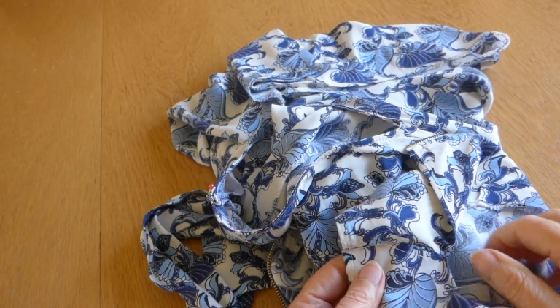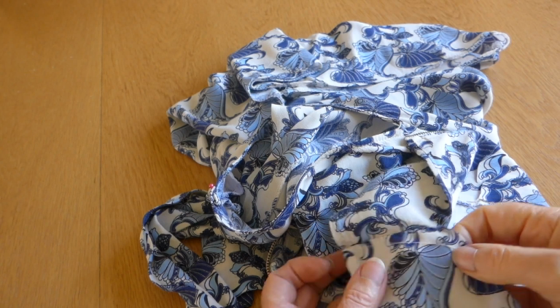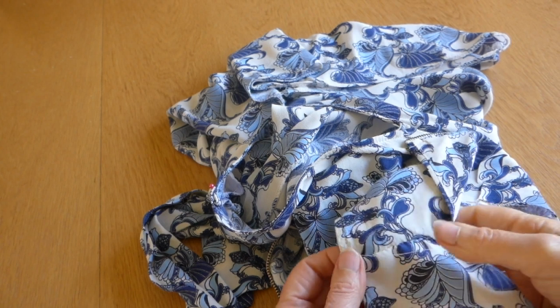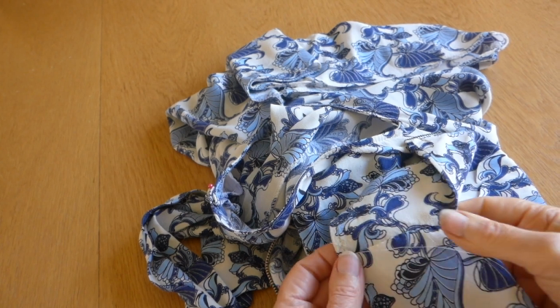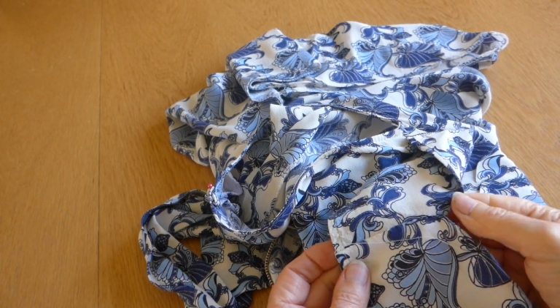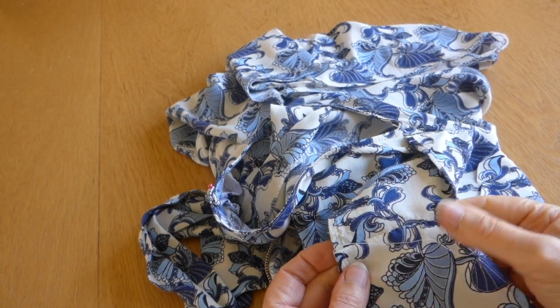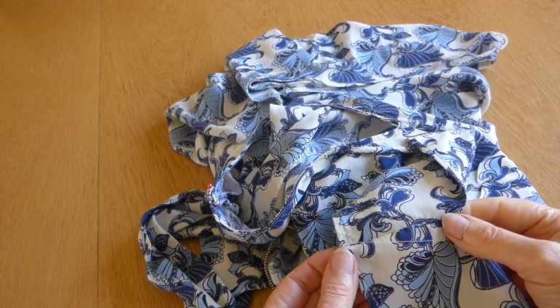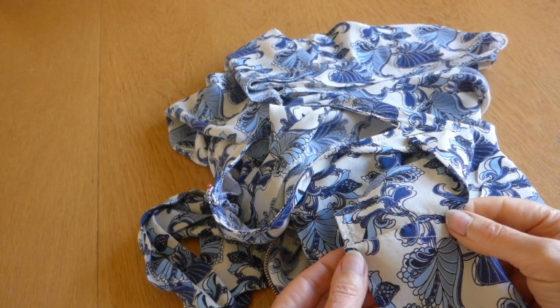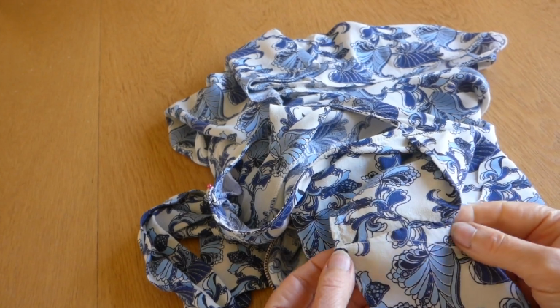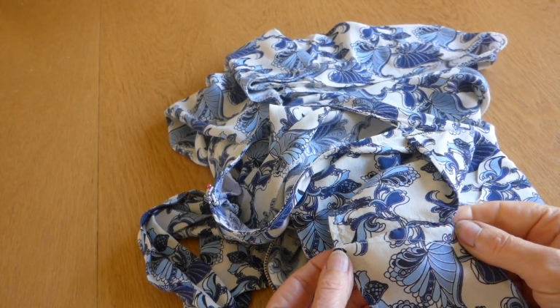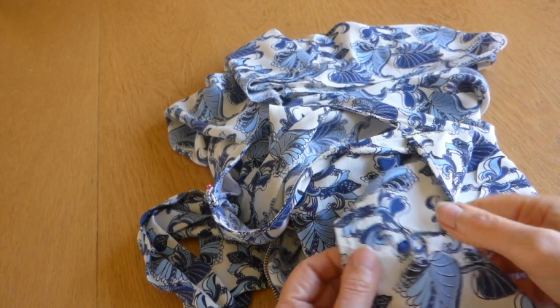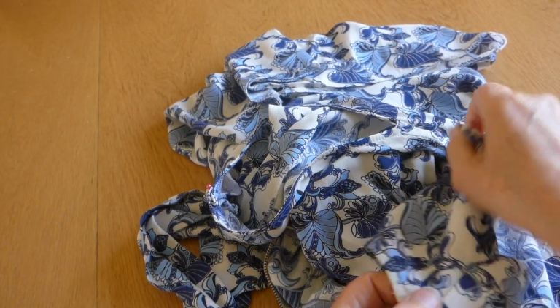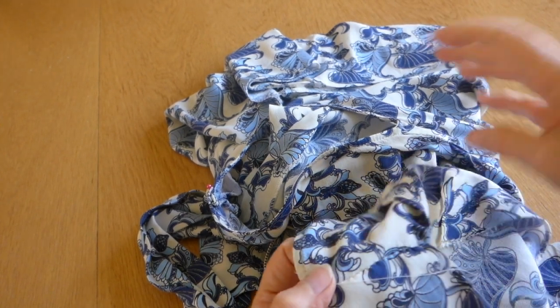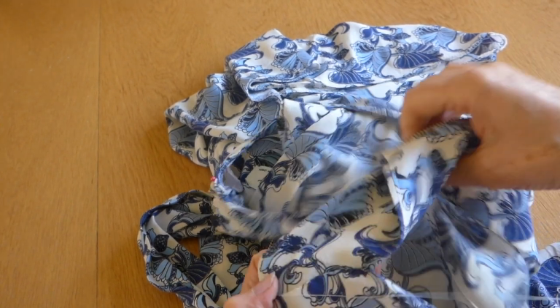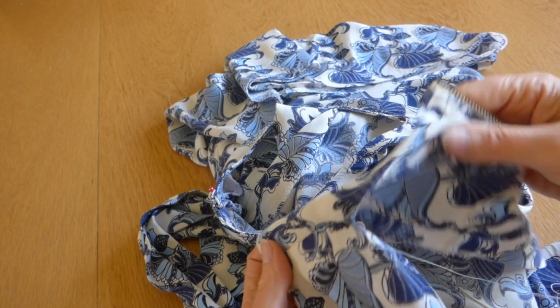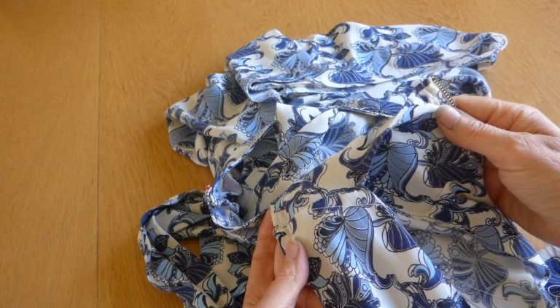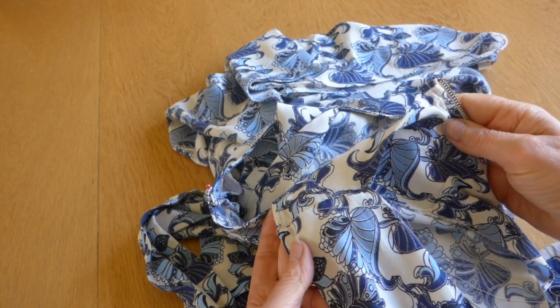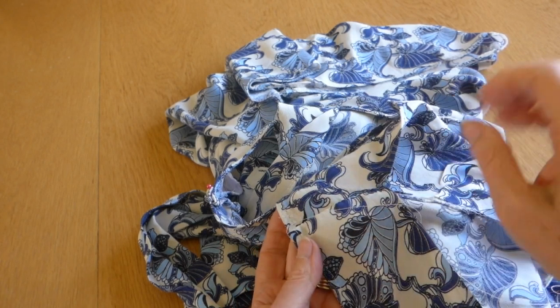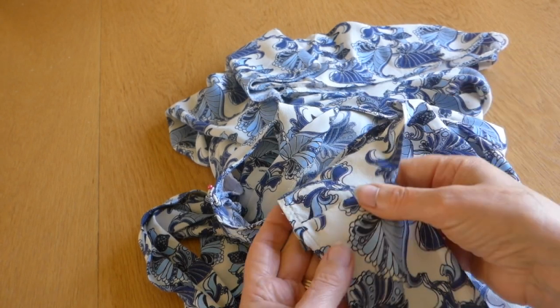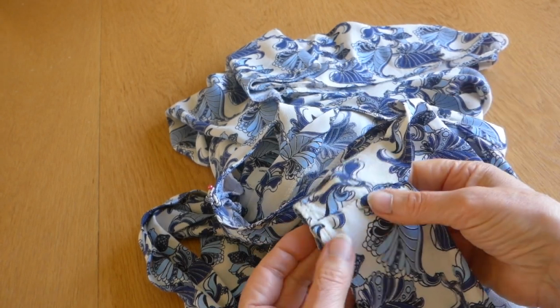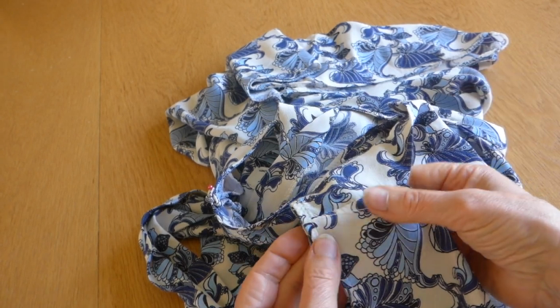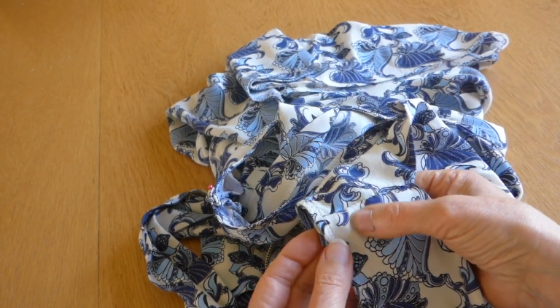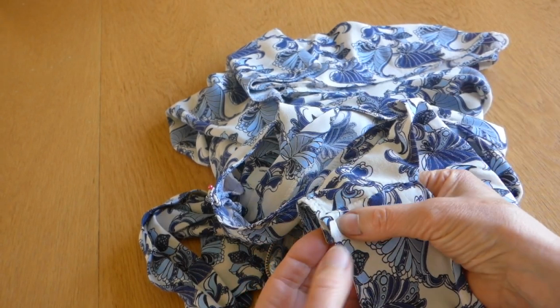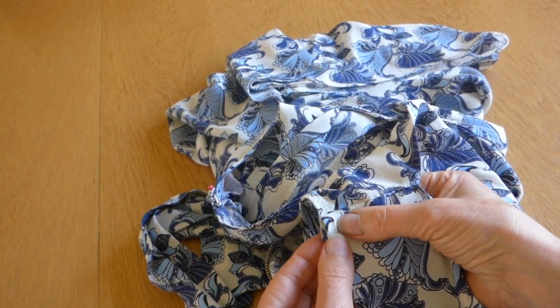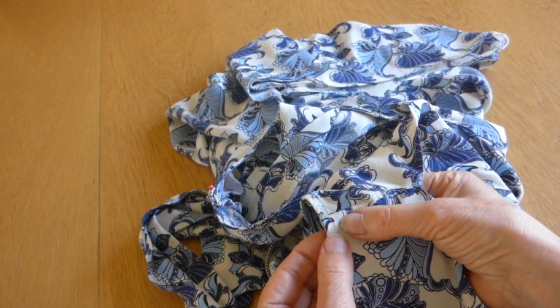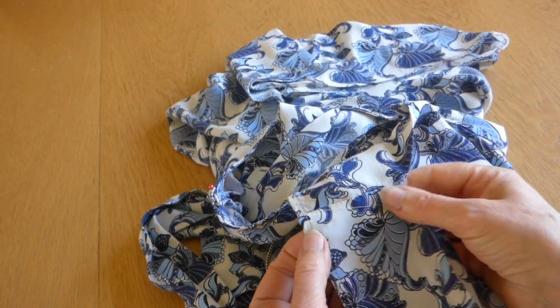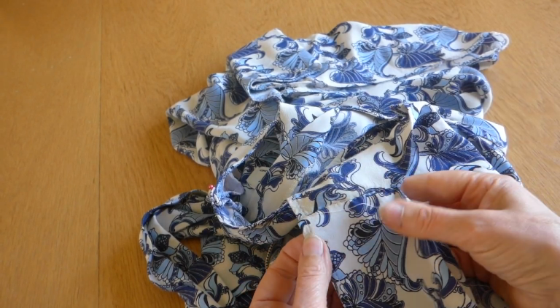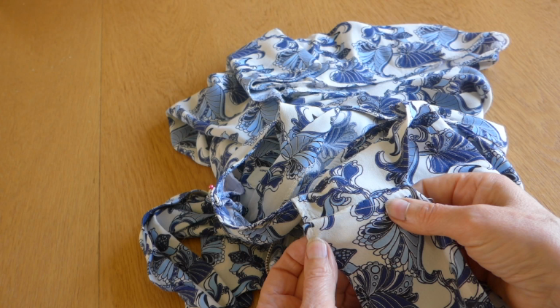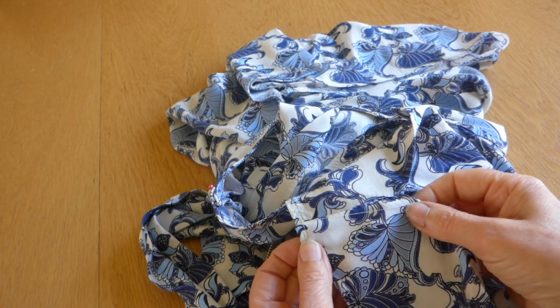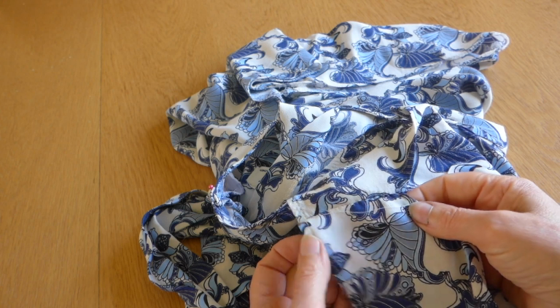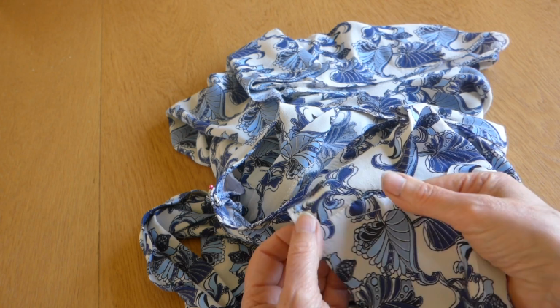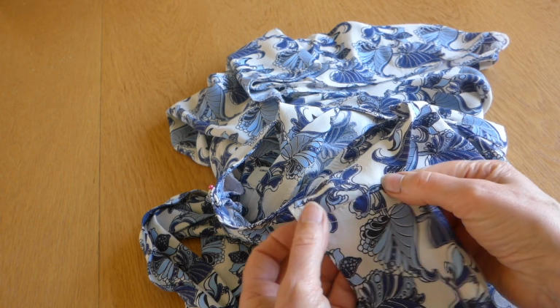When you get to the end of your sewing, we've lined it up there, we've lined it up there. Now, this is the back — you can see the zip there. Don't be tempted to fold that forward. It won't sit as well on your shoulder.